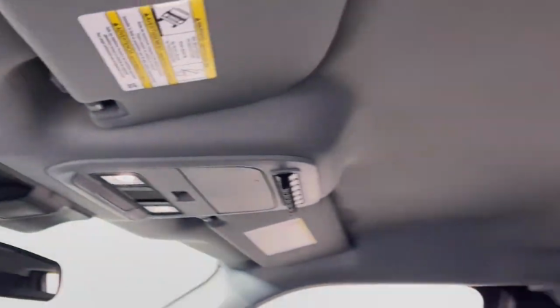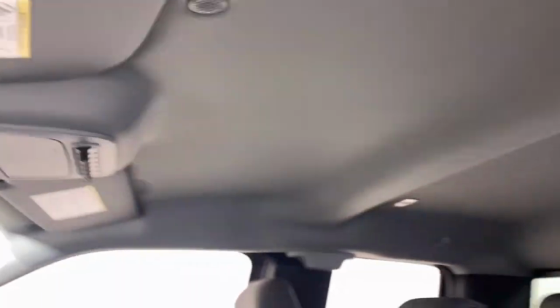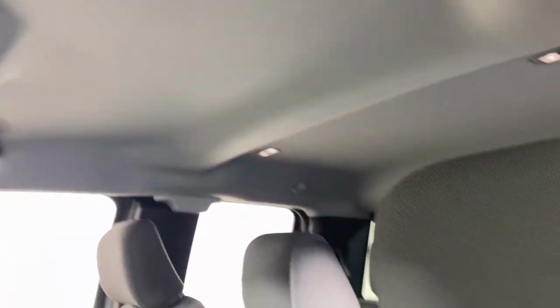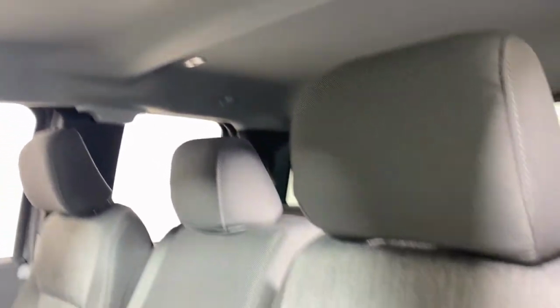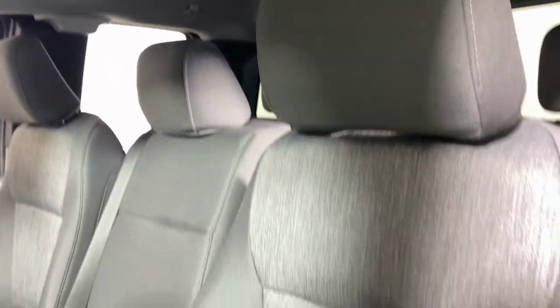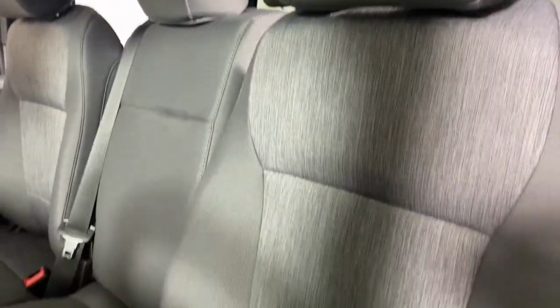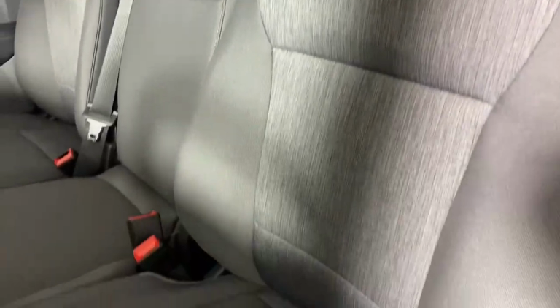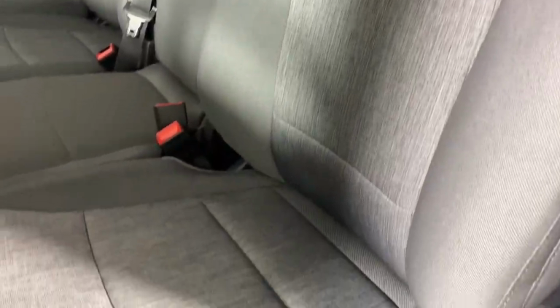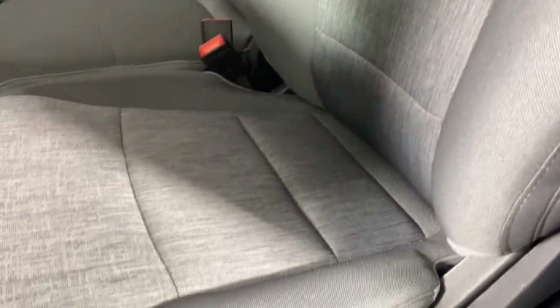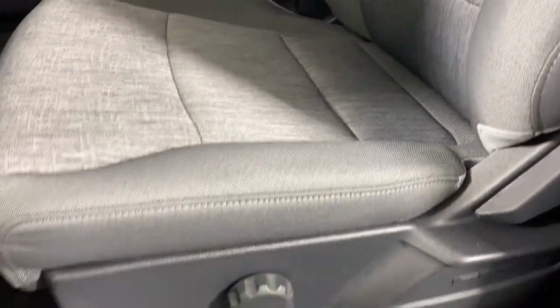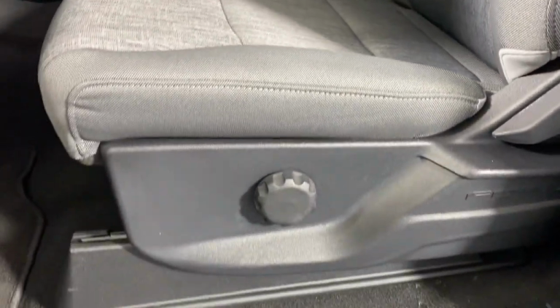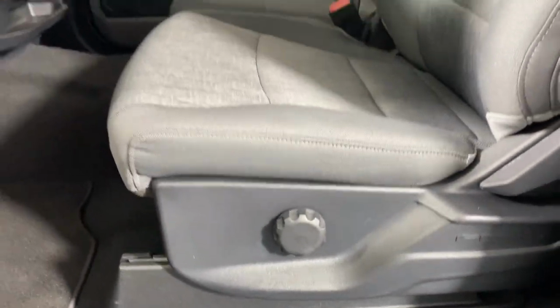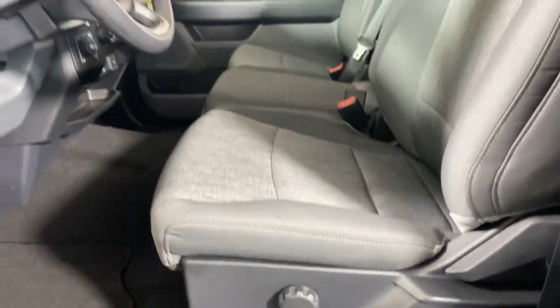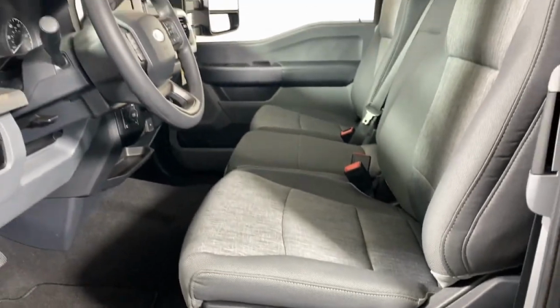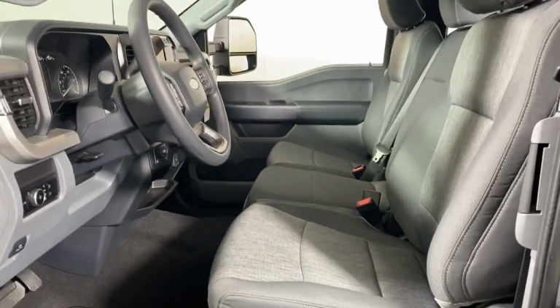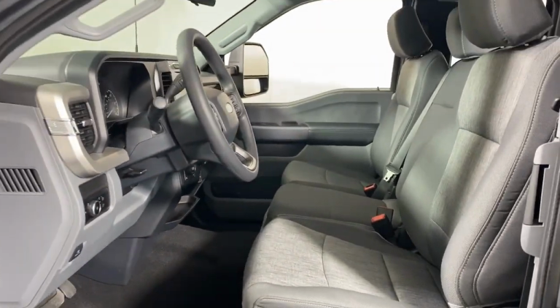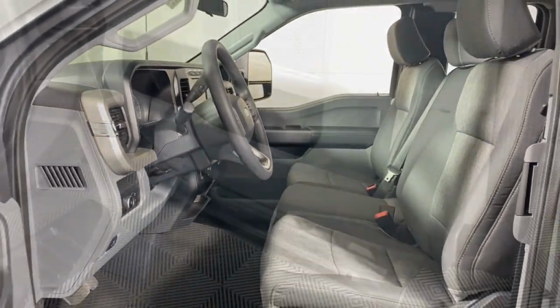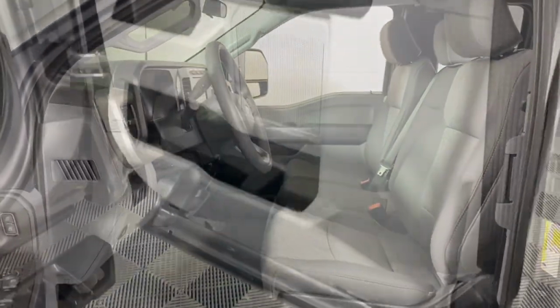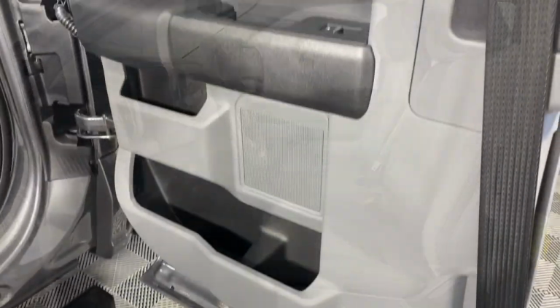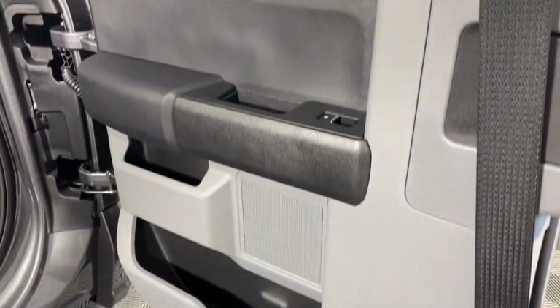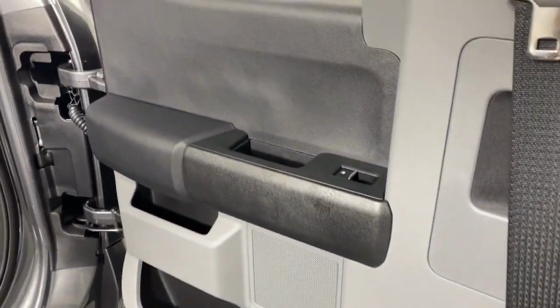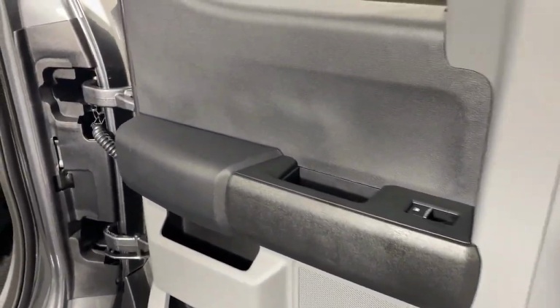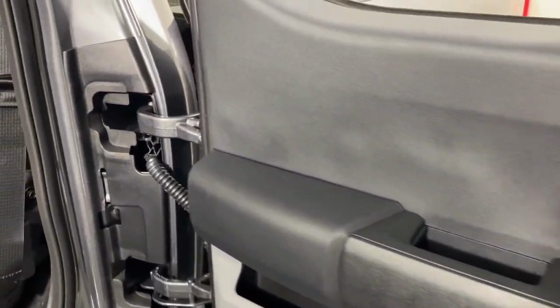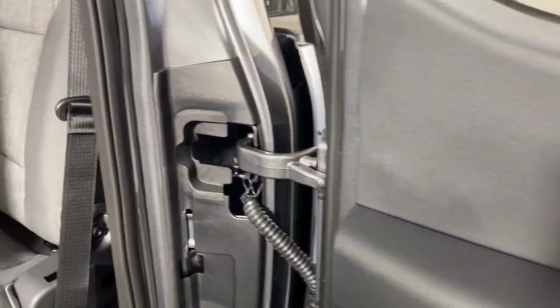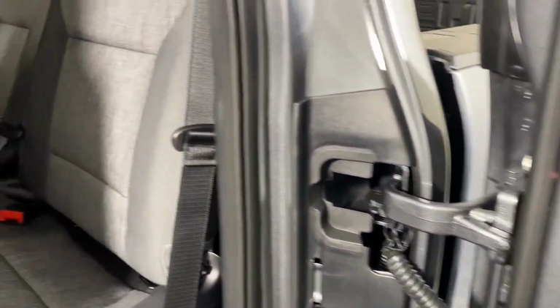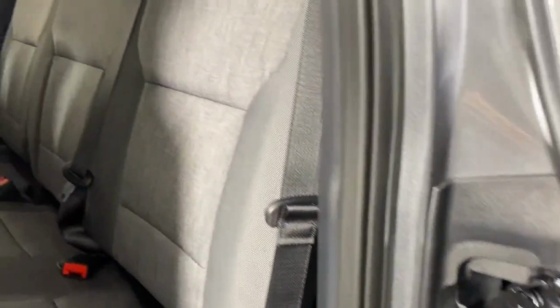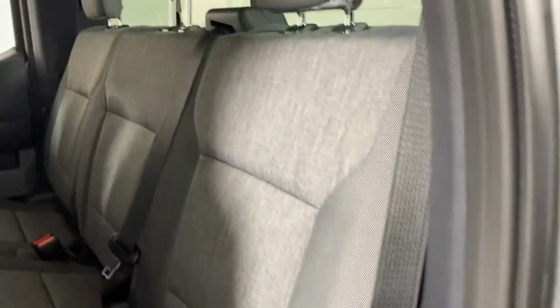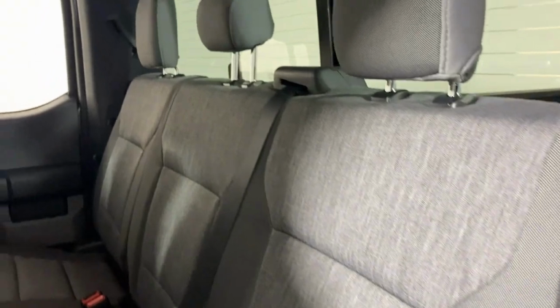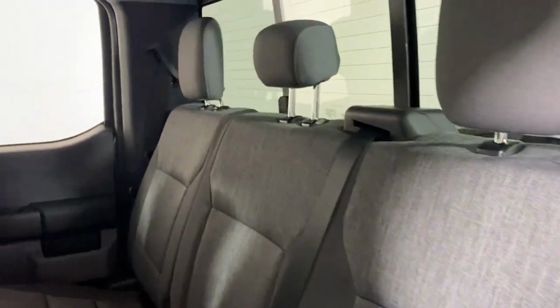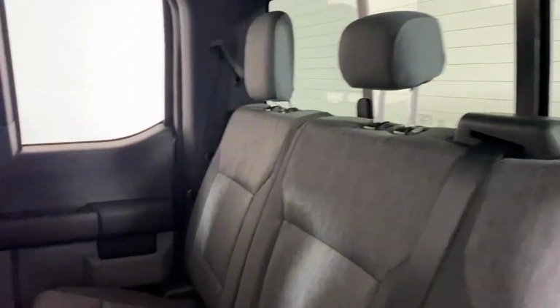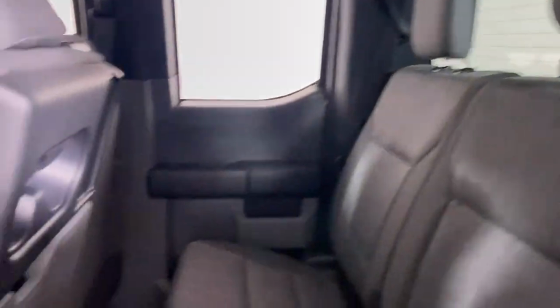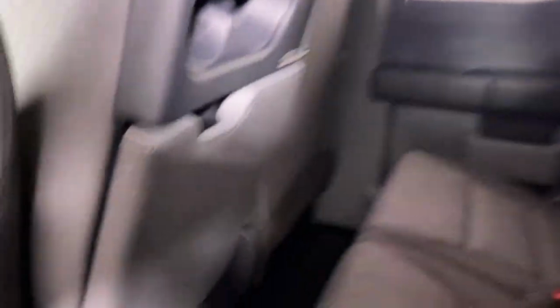See how comfortable capable can feel when you get into this can-do Super Duty. Take it out for a test drive and see for yourself. Our professional staff looks forward to giving you excellent service.